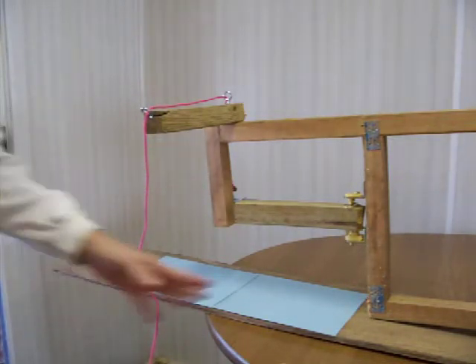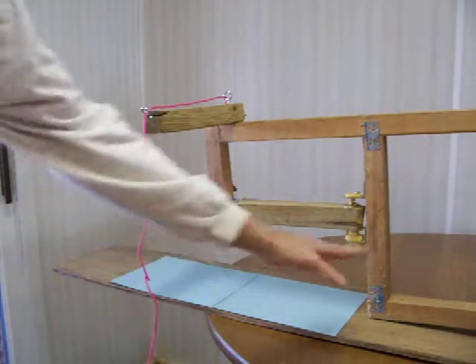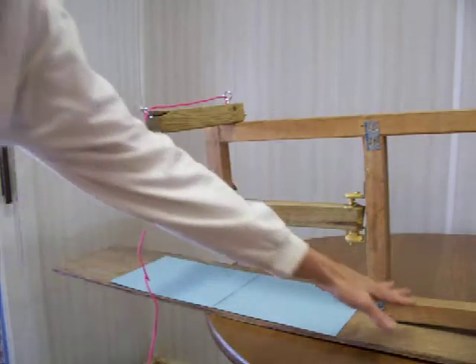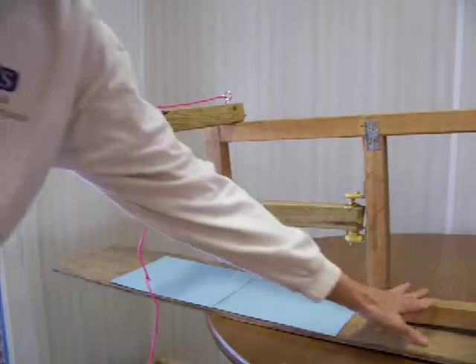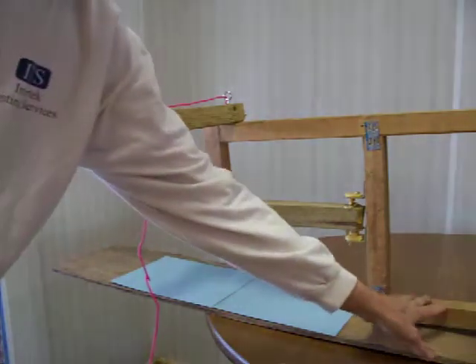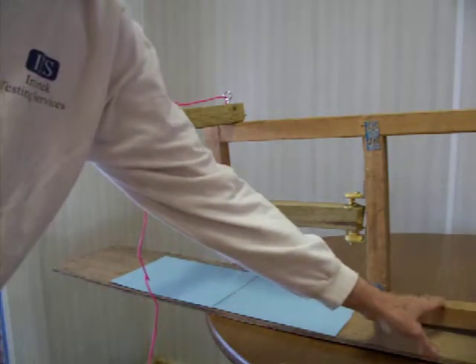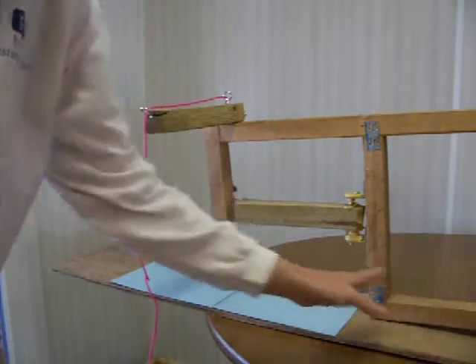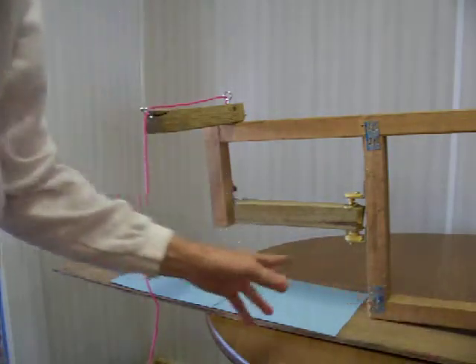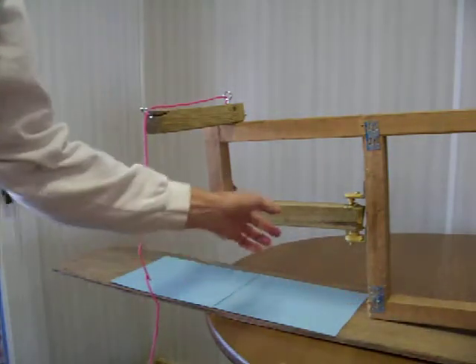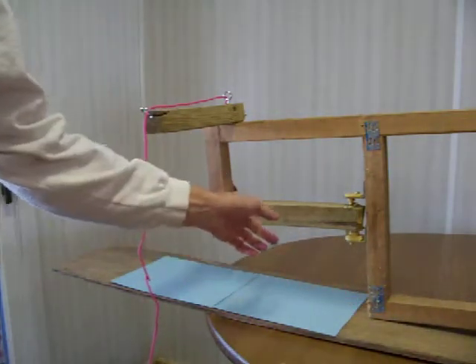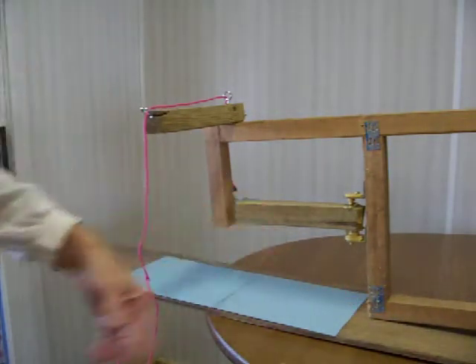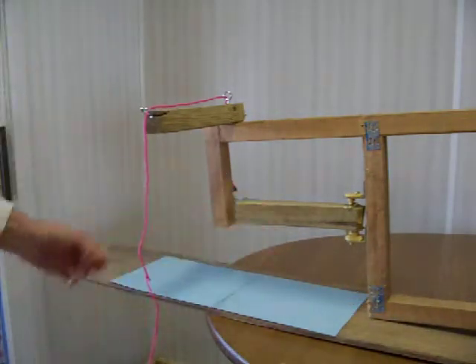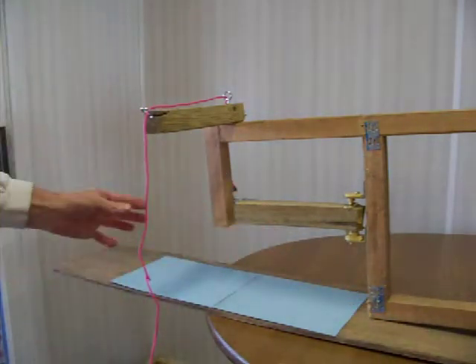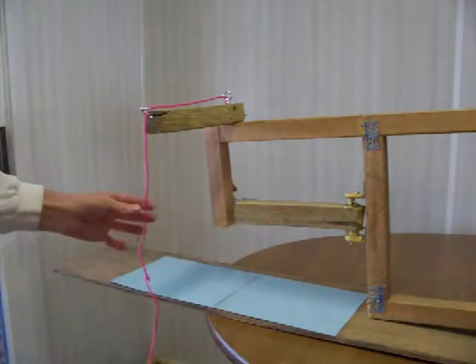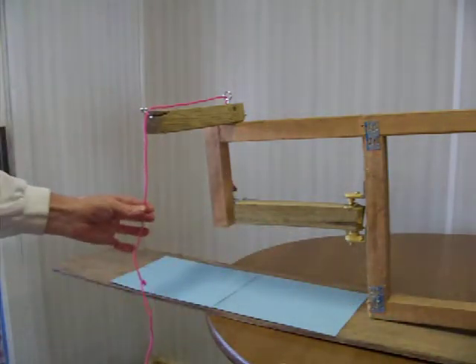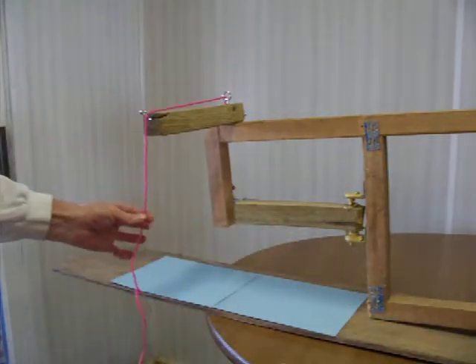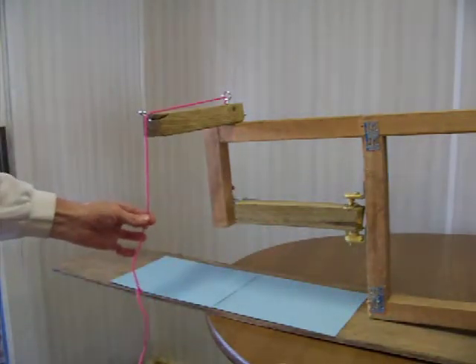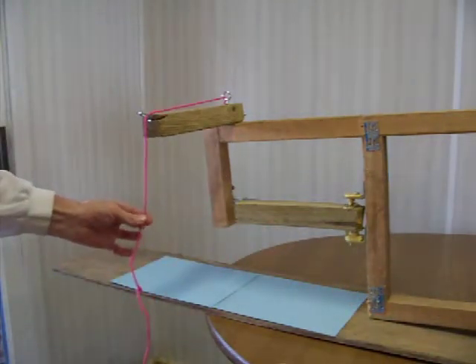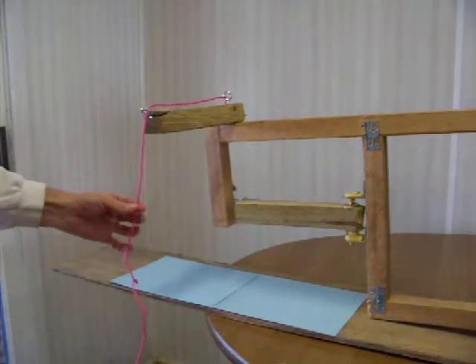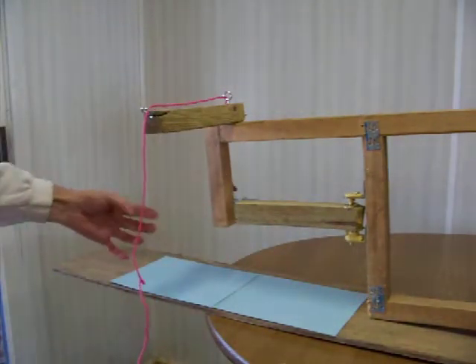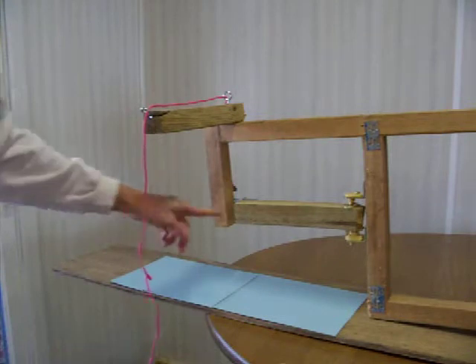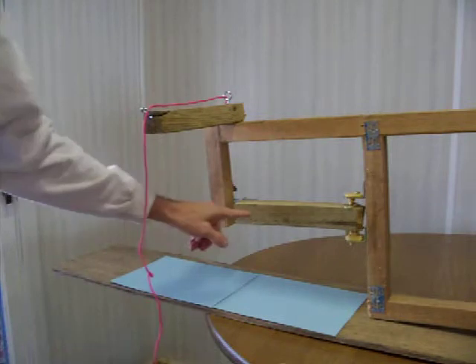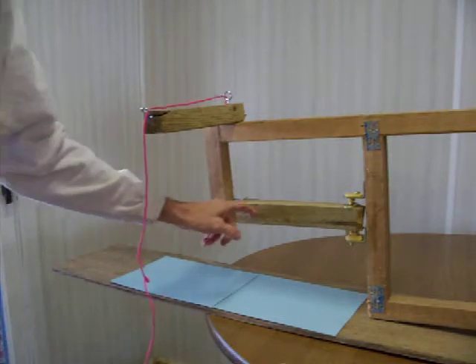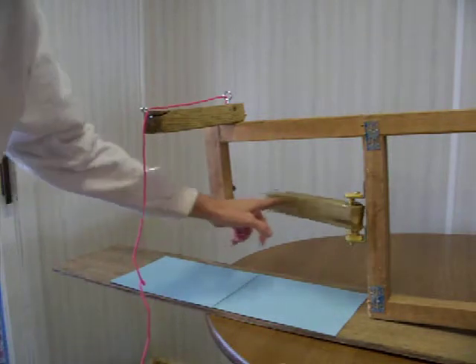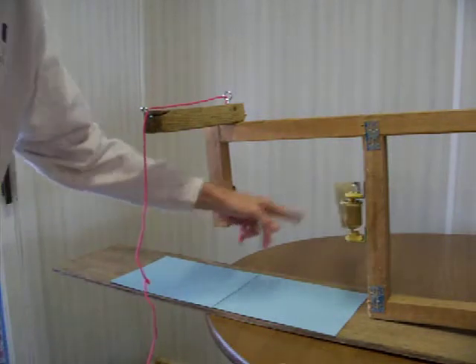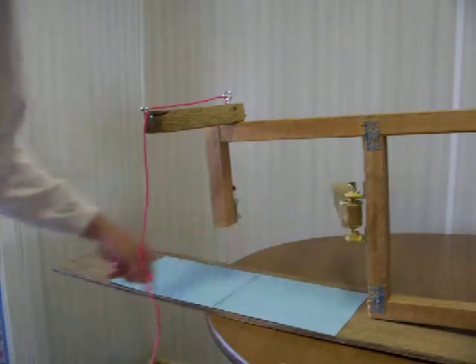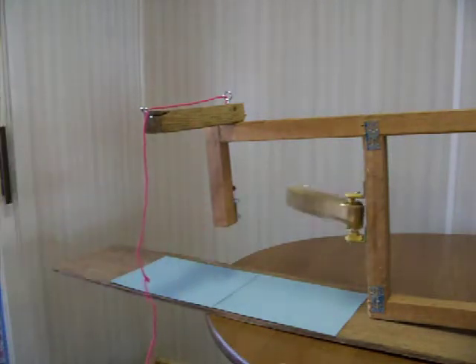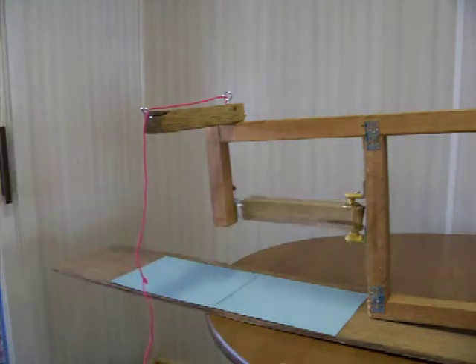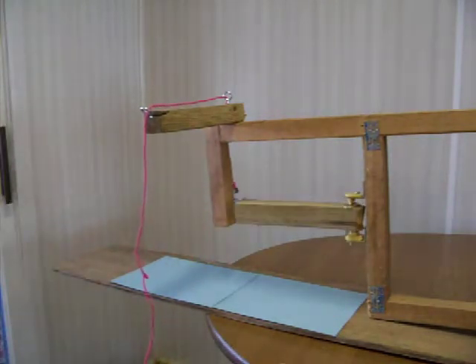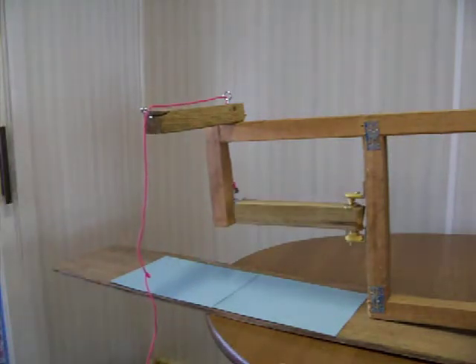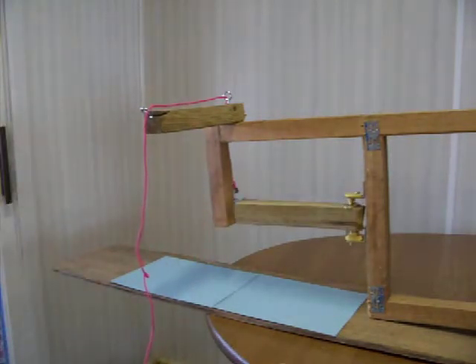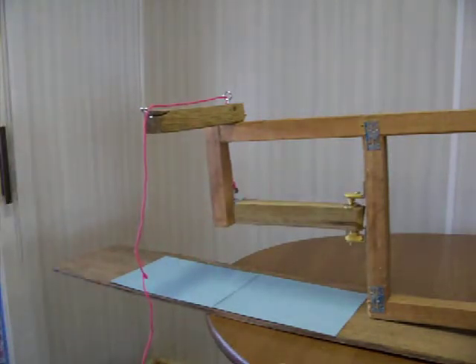This side would be on the ground. As long as we have this angle, you can pull on the rope, unlatch, push out, and let it come back in.